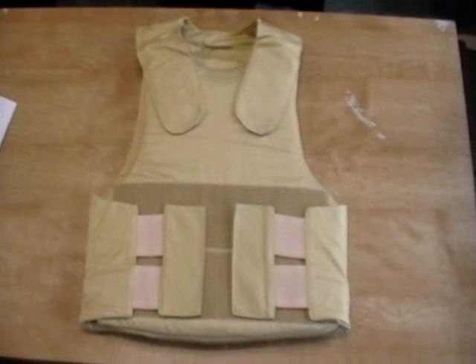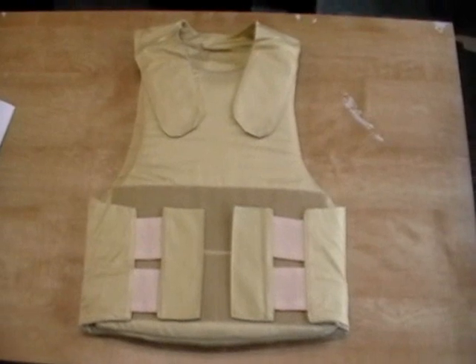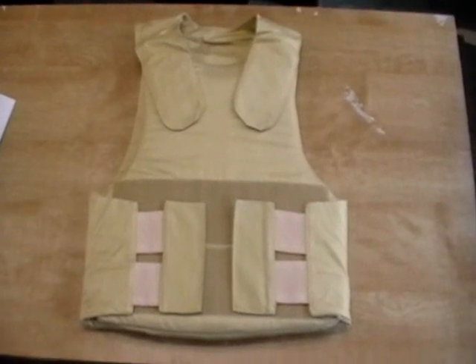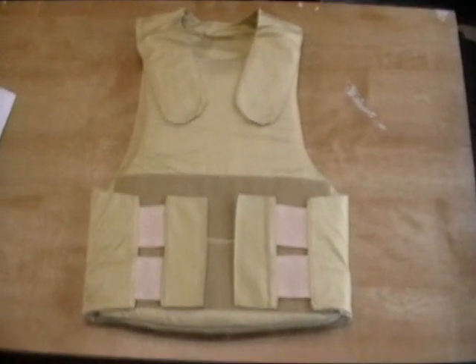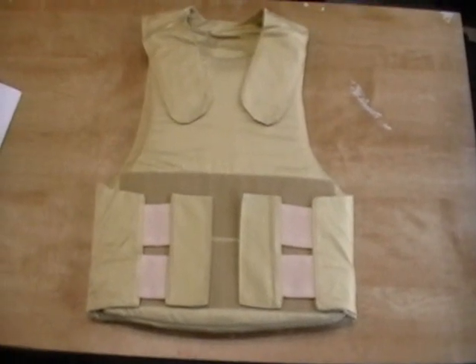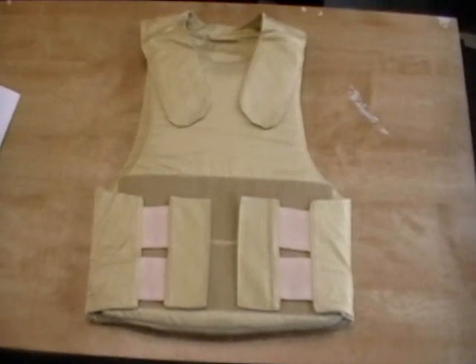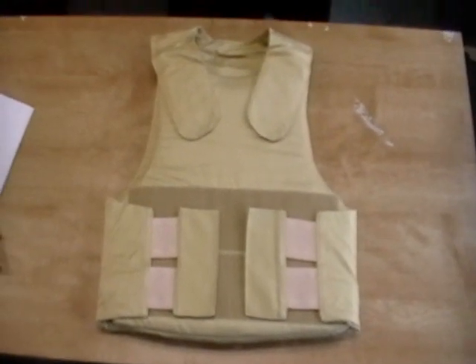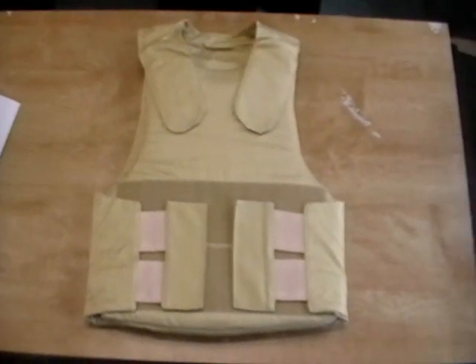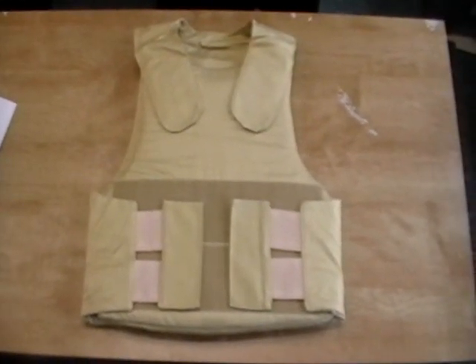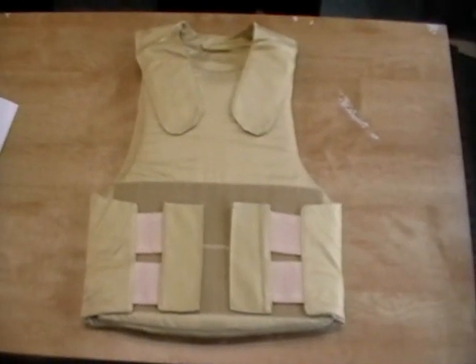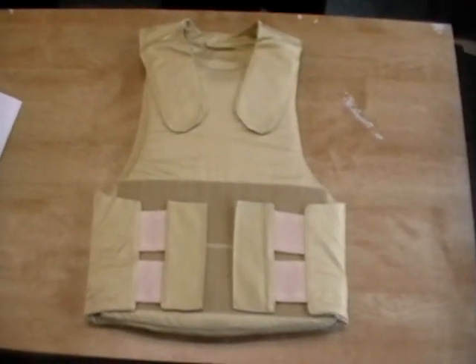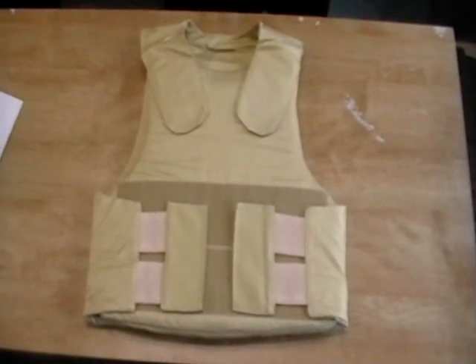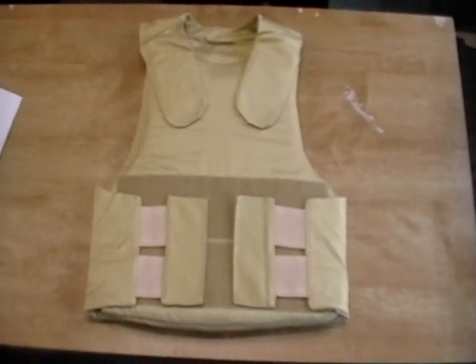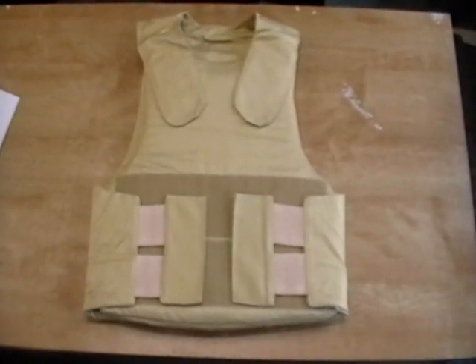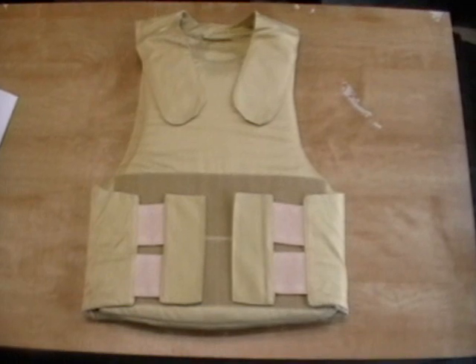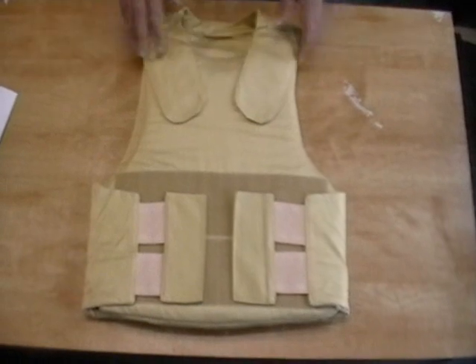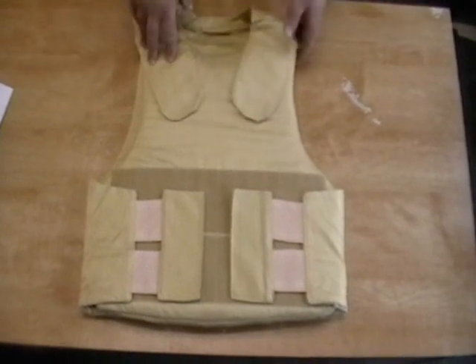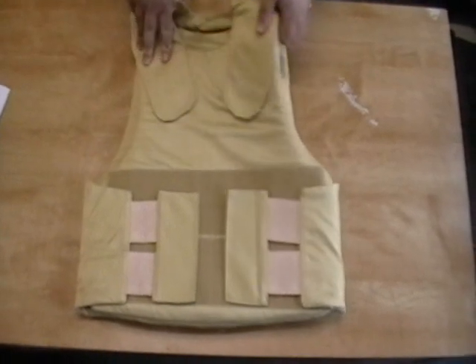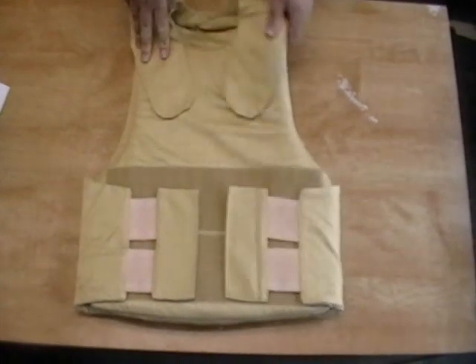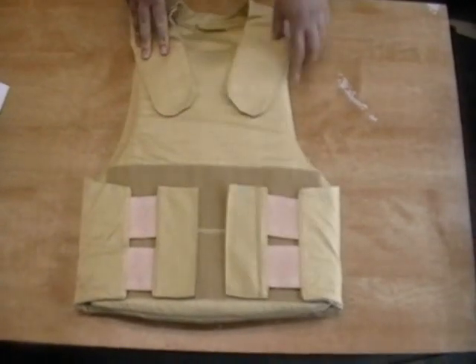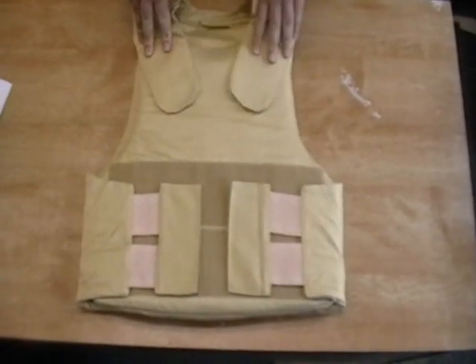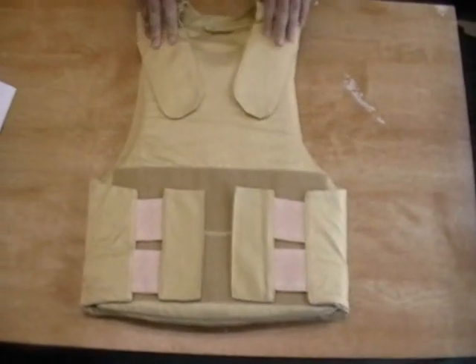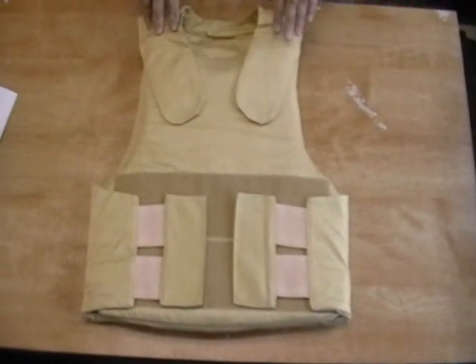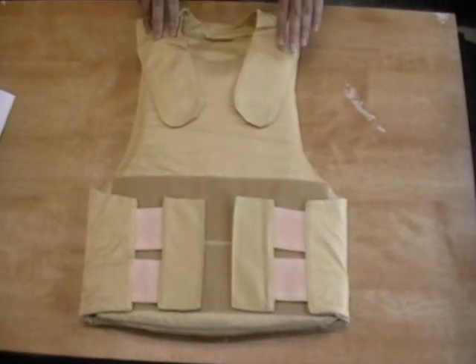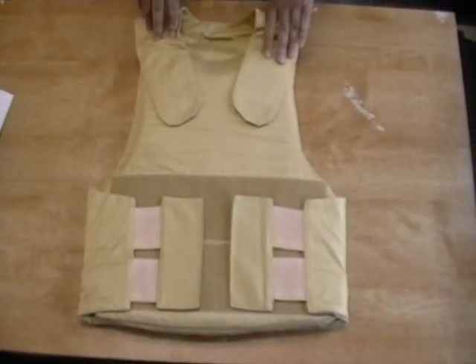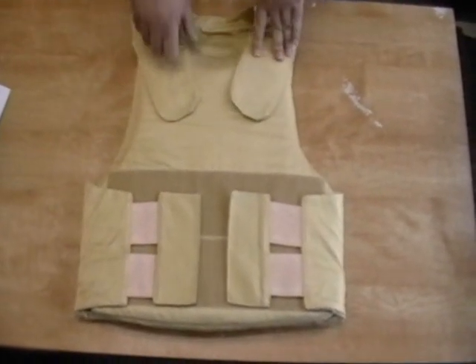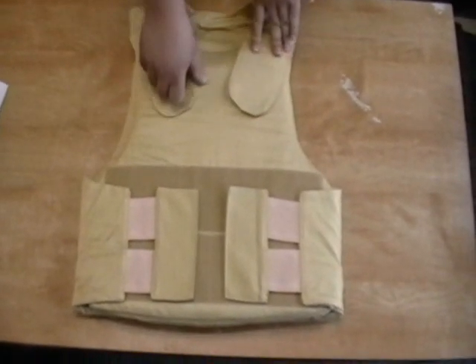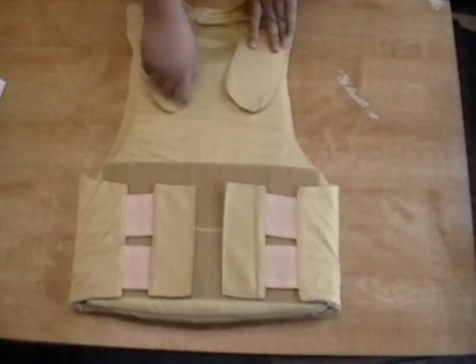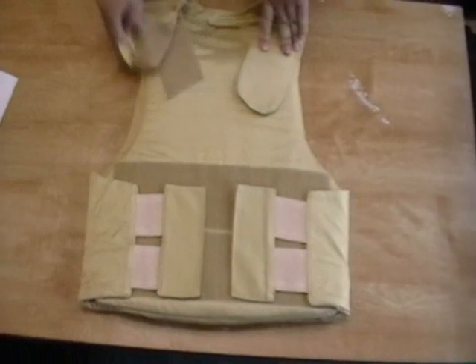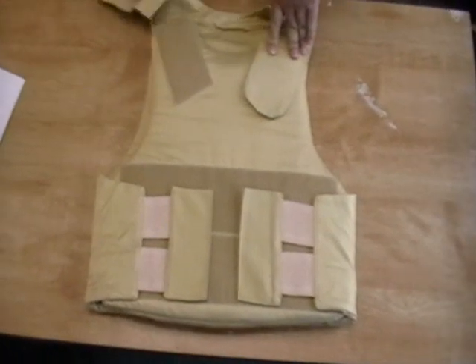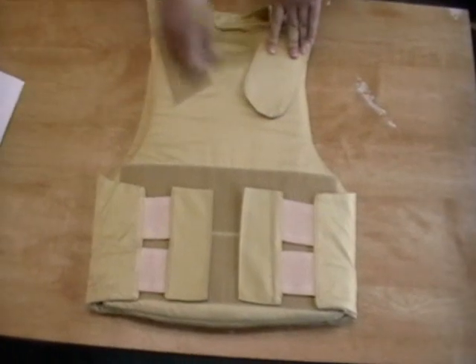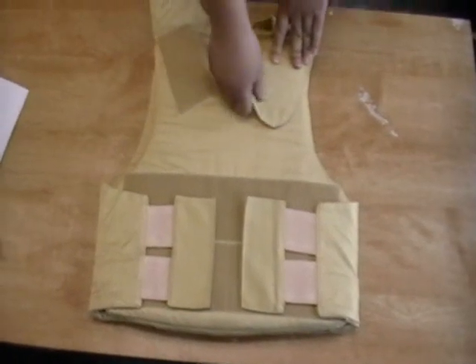This is a demonstration of the features of the German police vest made by Baytex. It's a high quality vest, it's very customizable. We'll start by showing you some of the features.